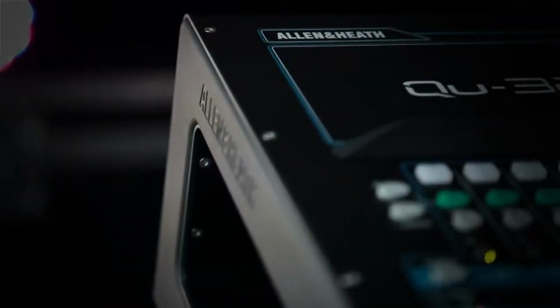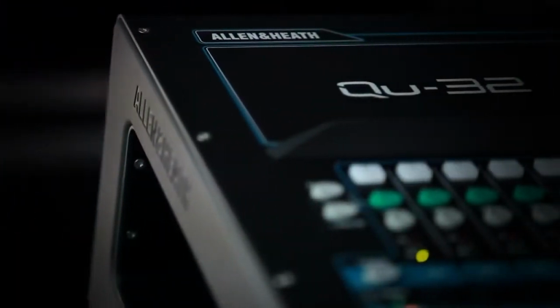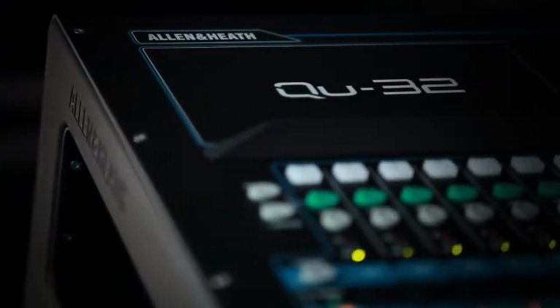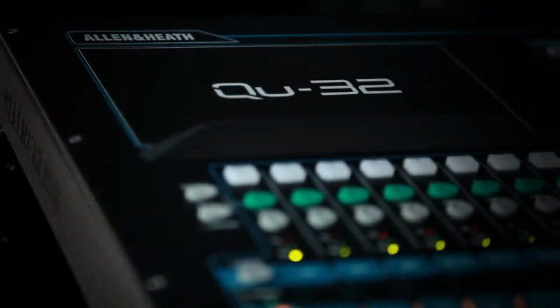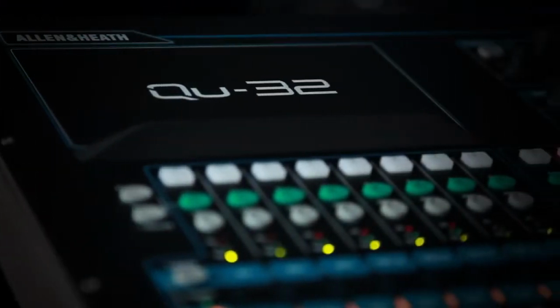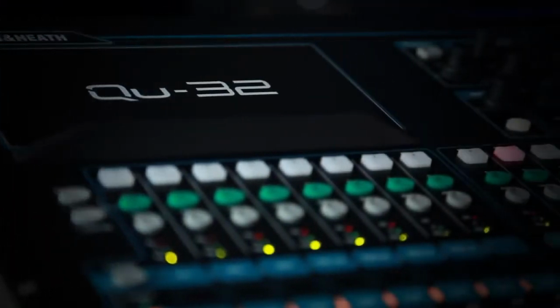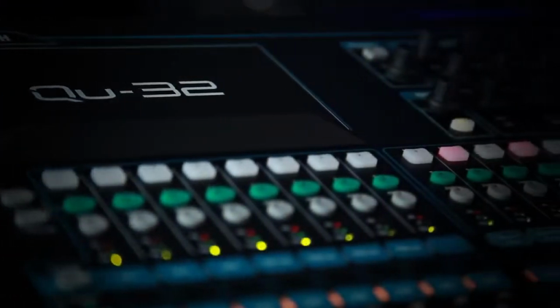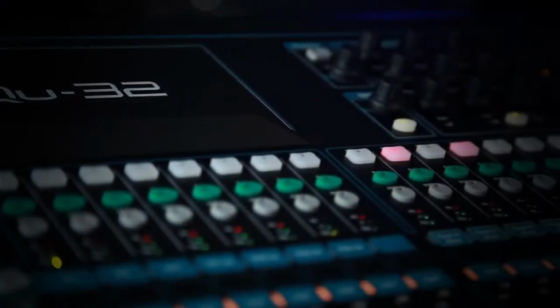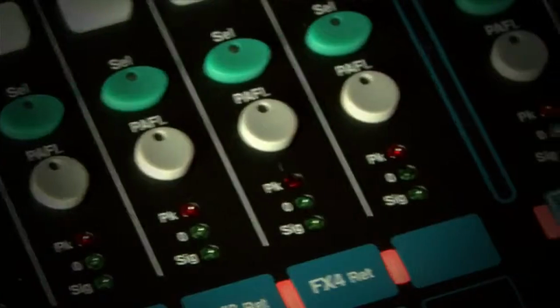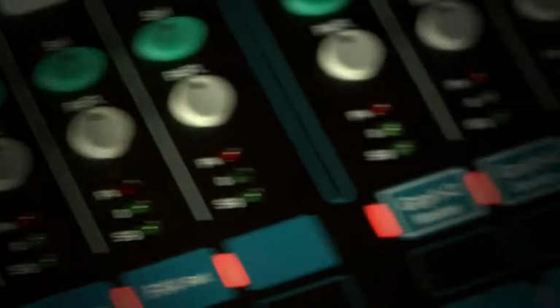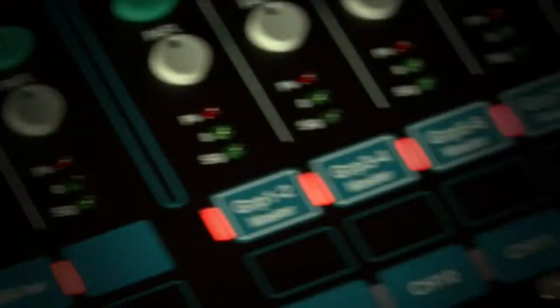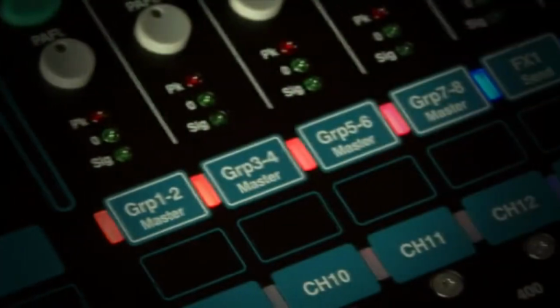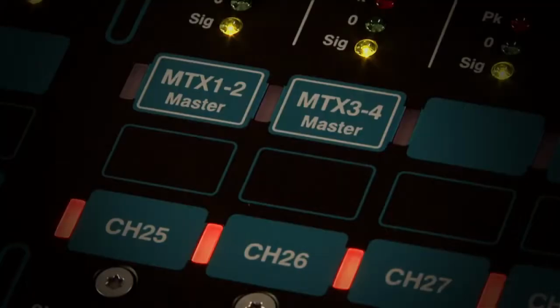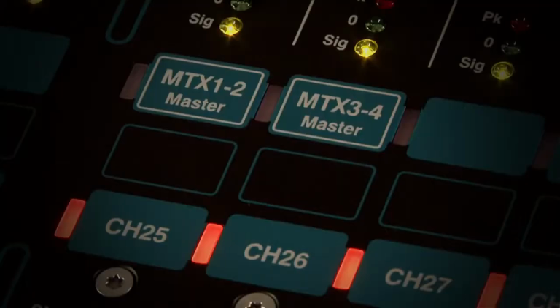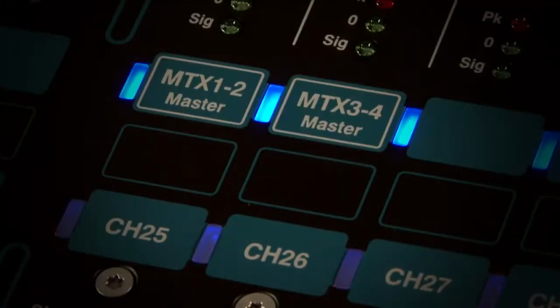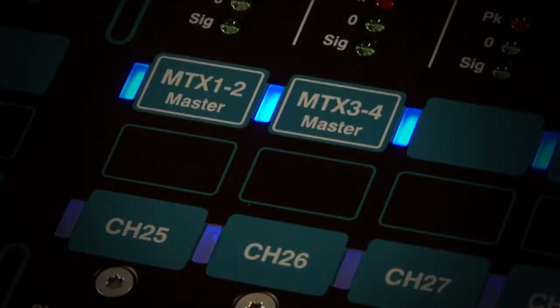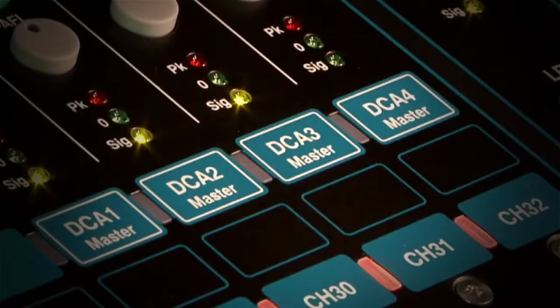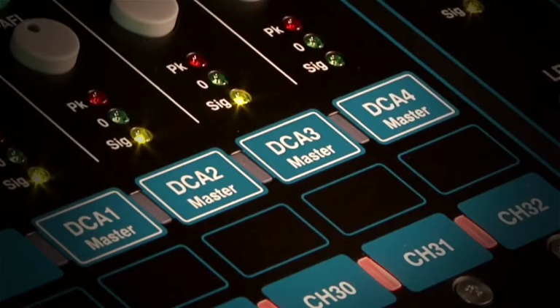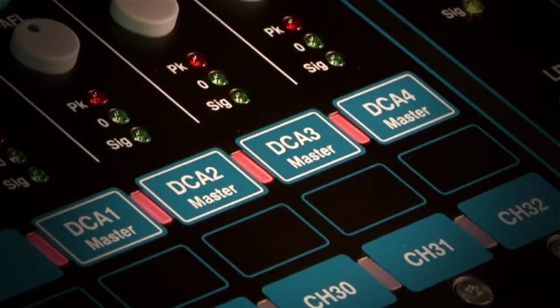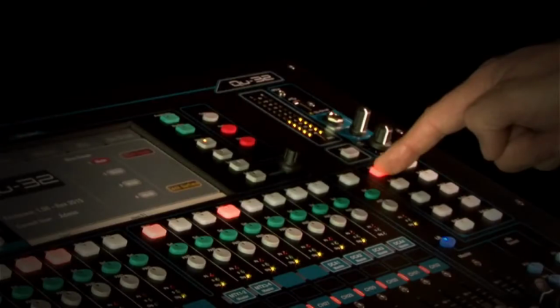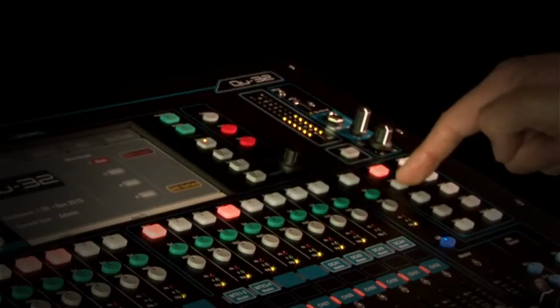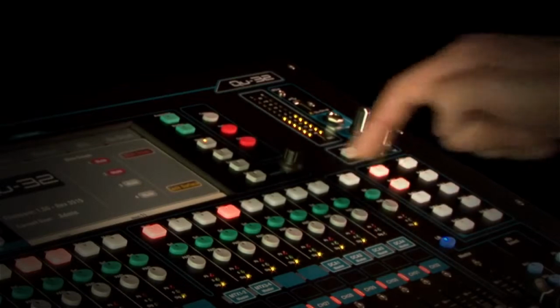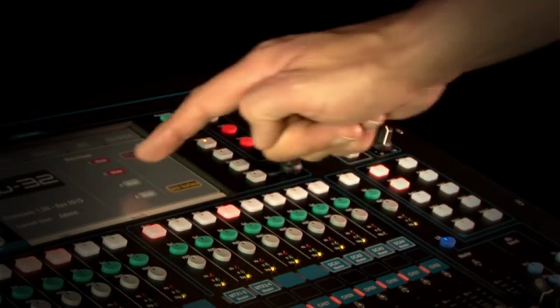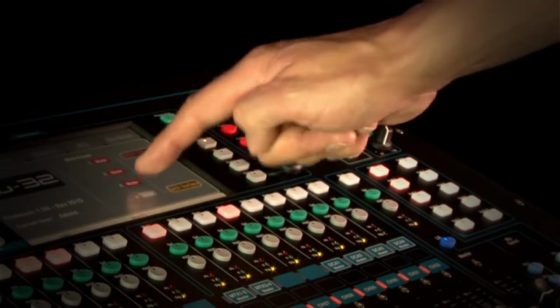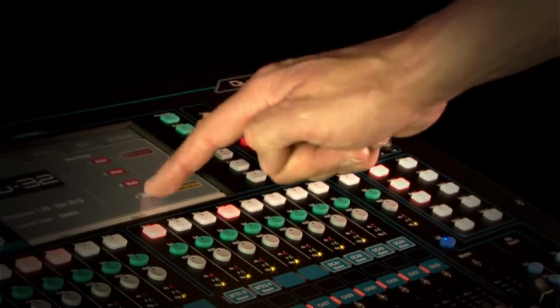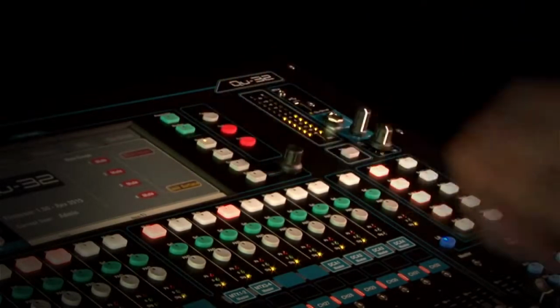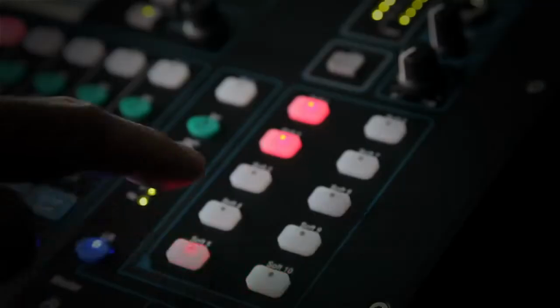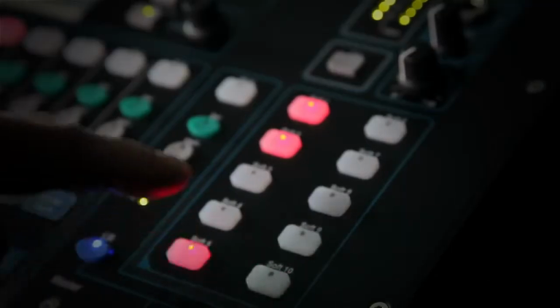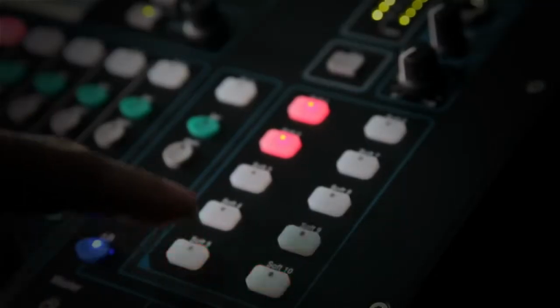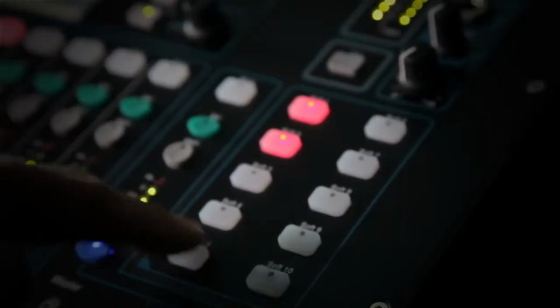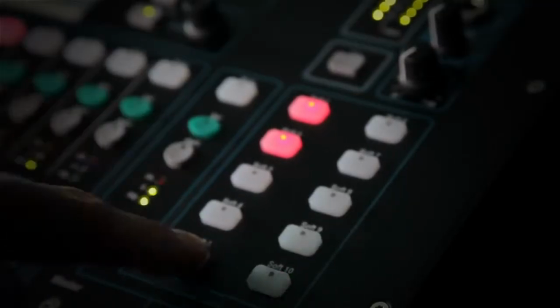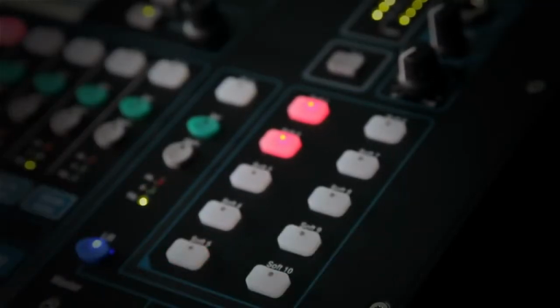The console is packed with tools to help you manage your mixes, including four stereo groups, two stereo matrix outputs, four DCA groups and four mute groups. There's even a strip of 10 soft keys so you can customise the mixer to suit your workflow.